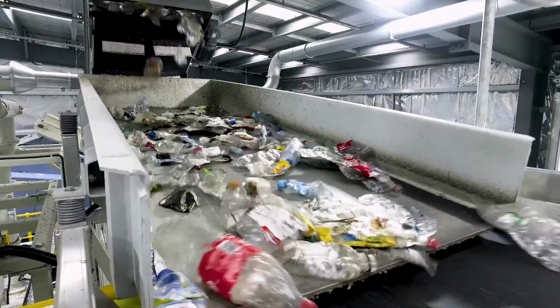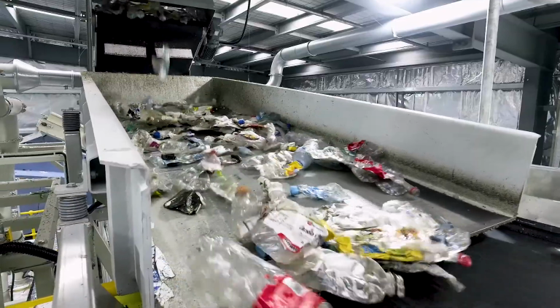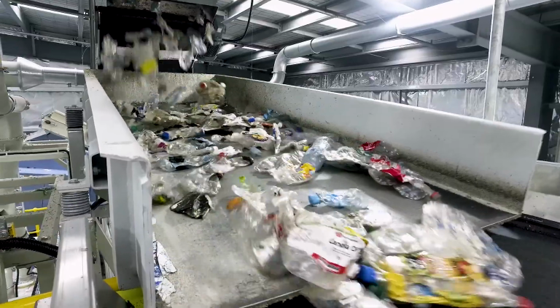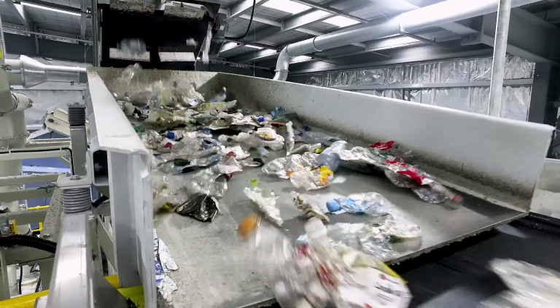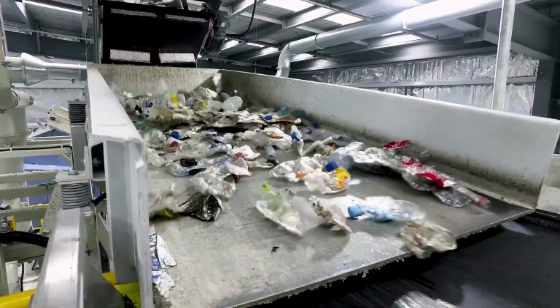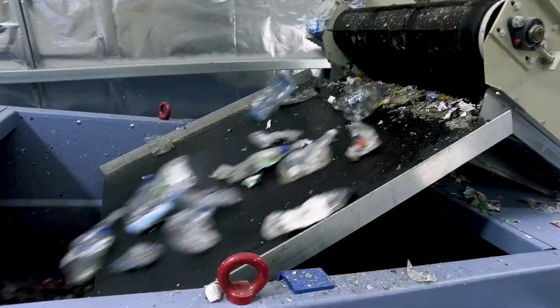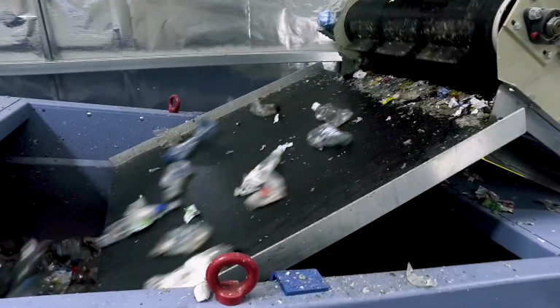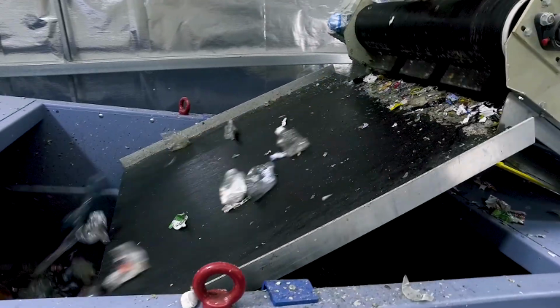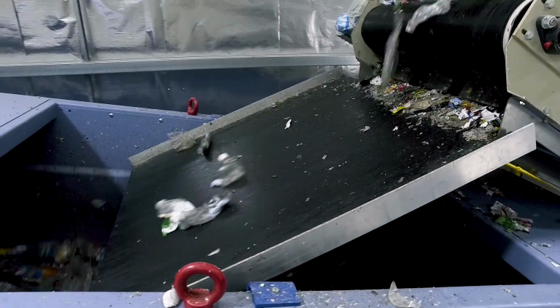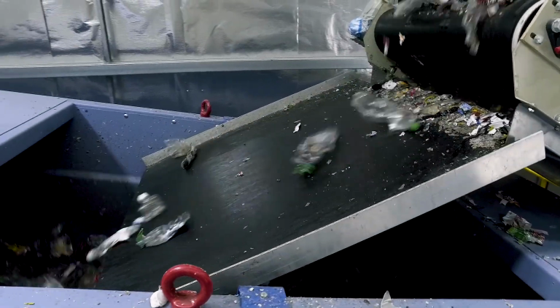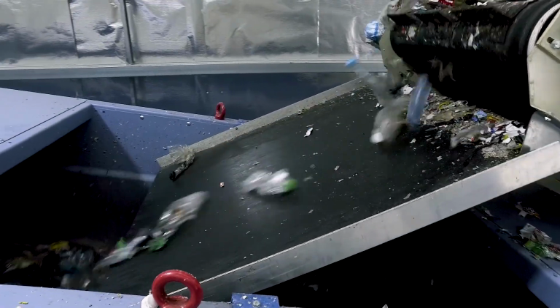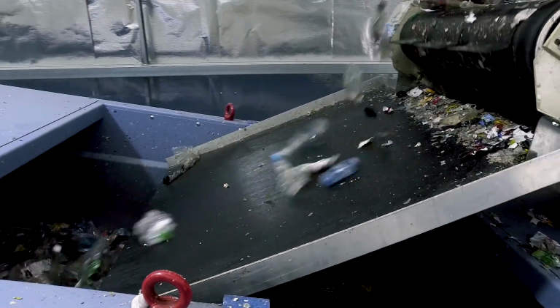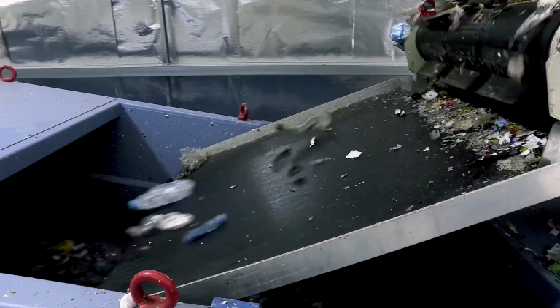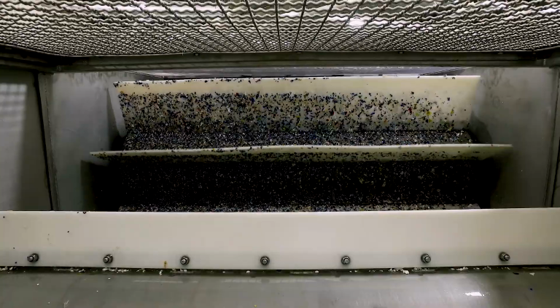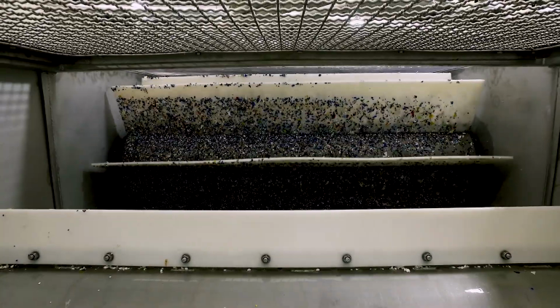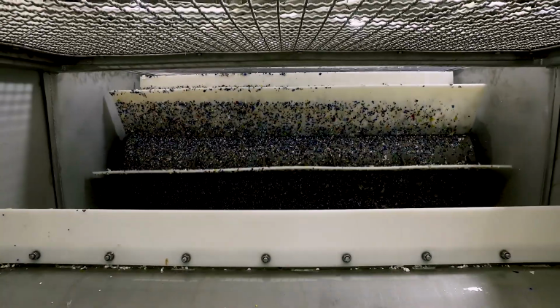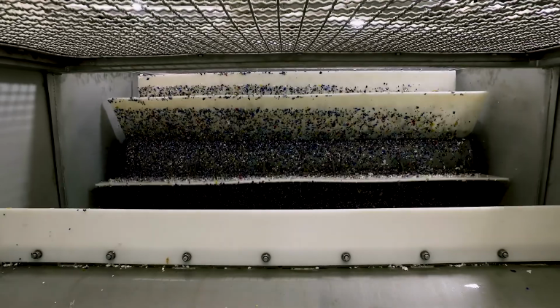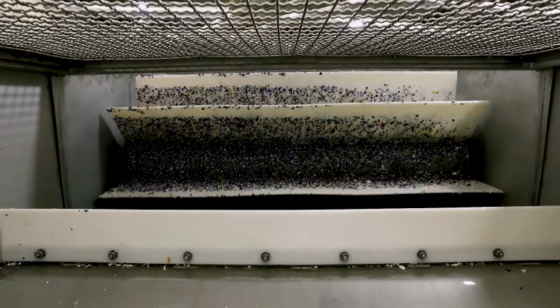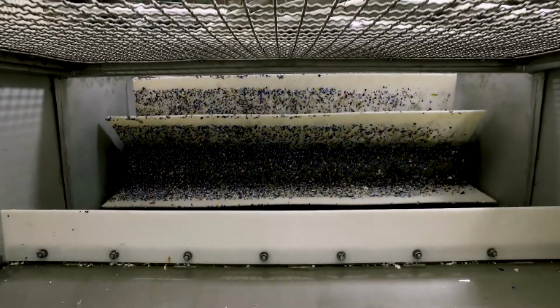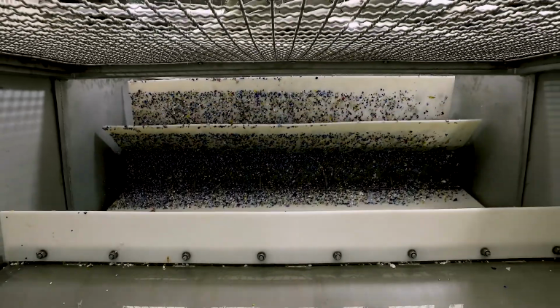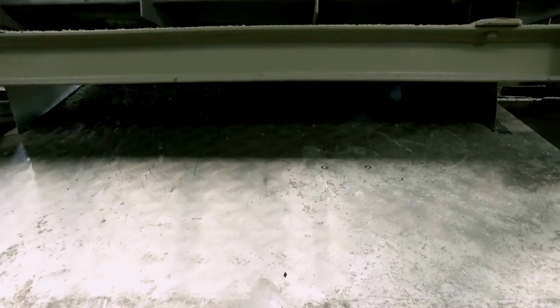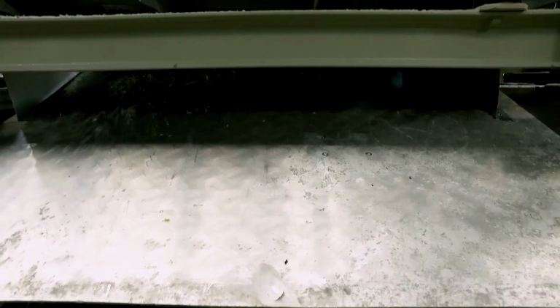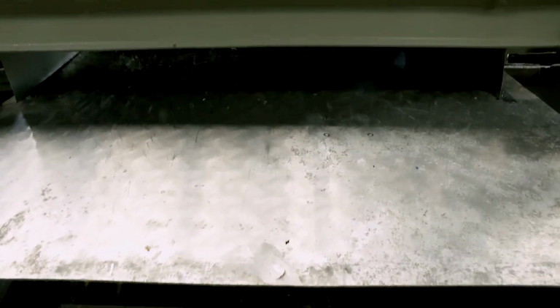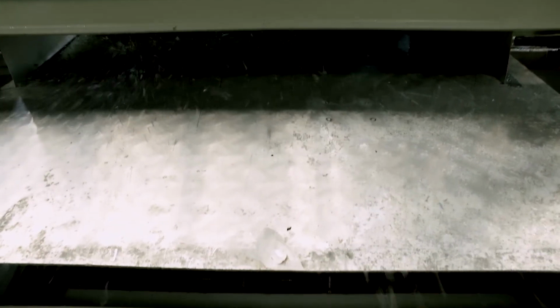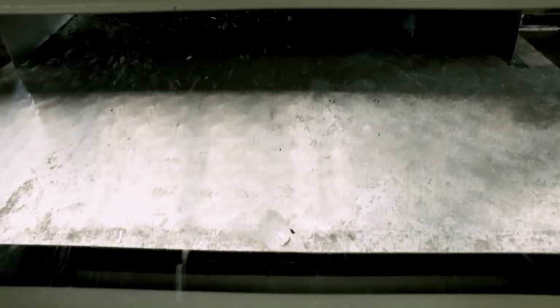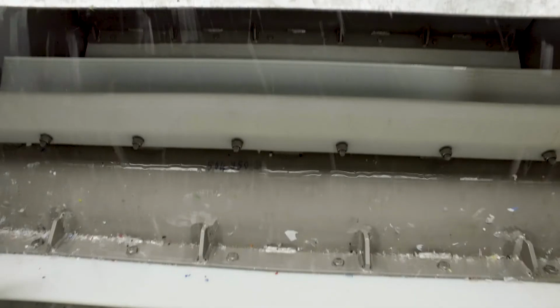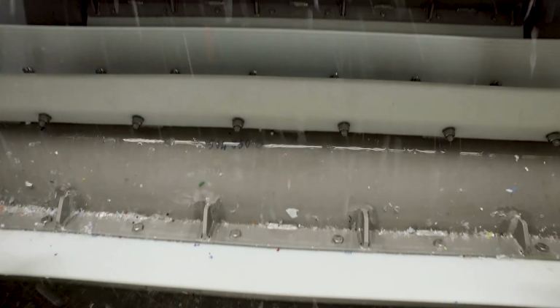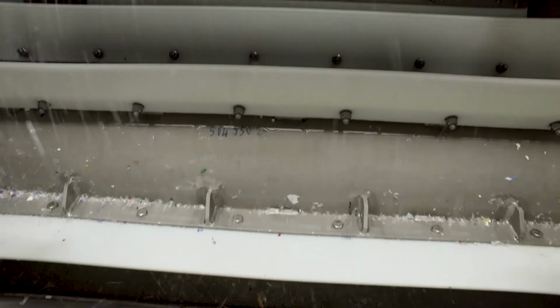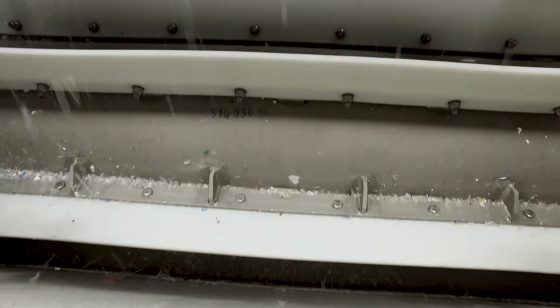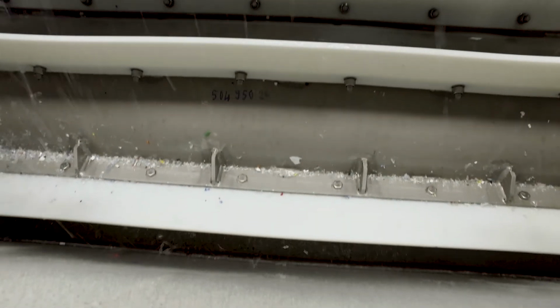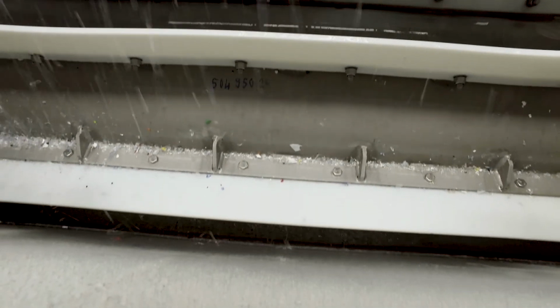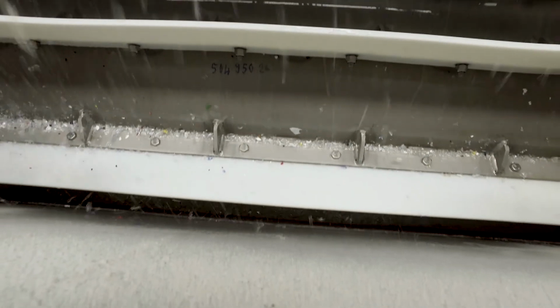the bottle is washed, granulated, and made into recycled PET flakes. The new plant can process thousands of bottles every day.